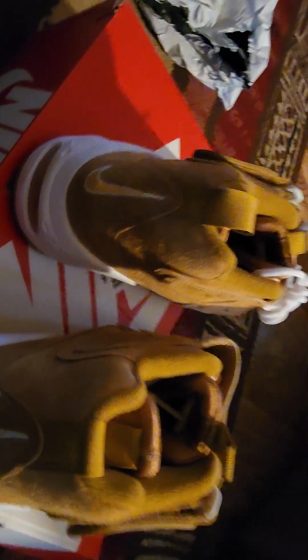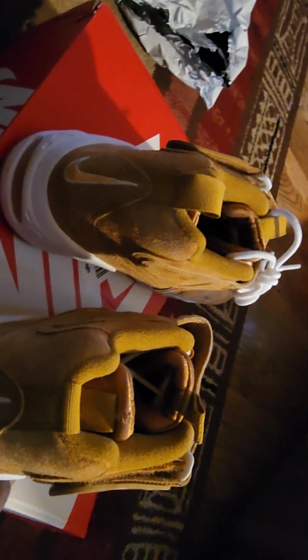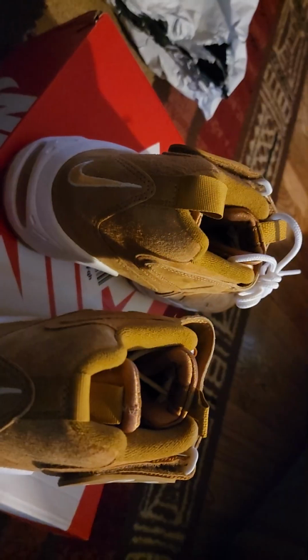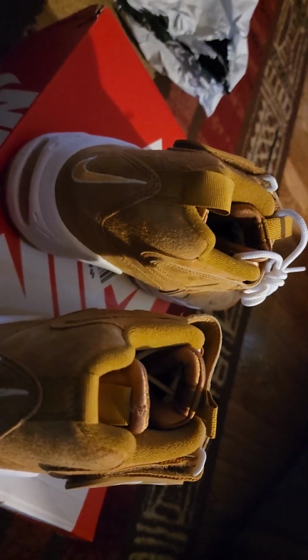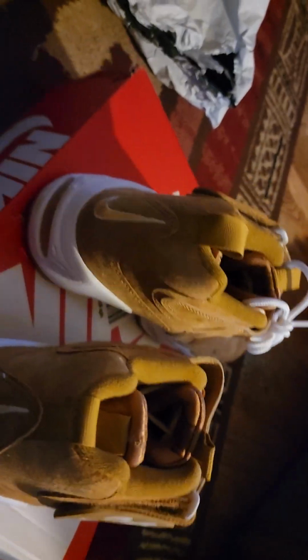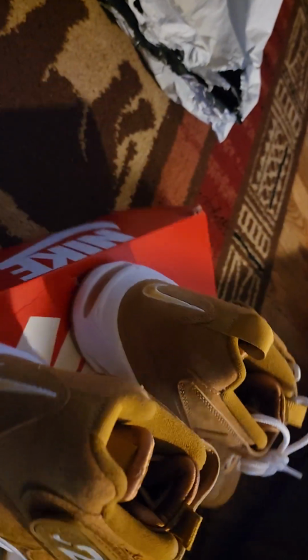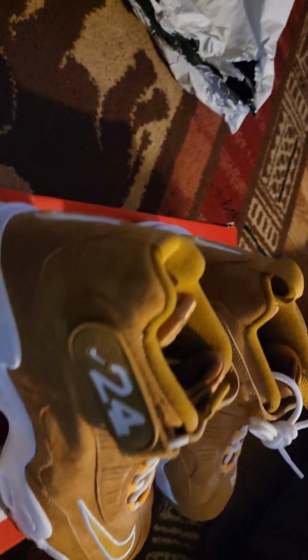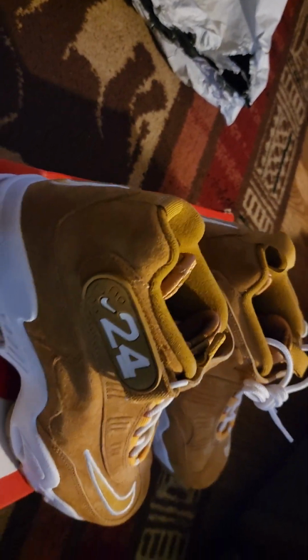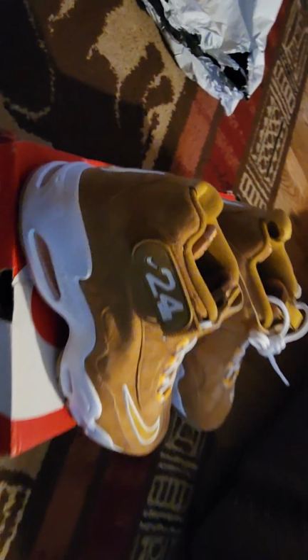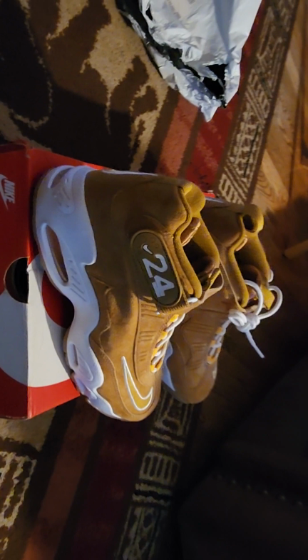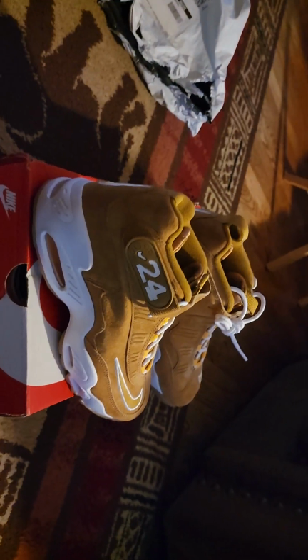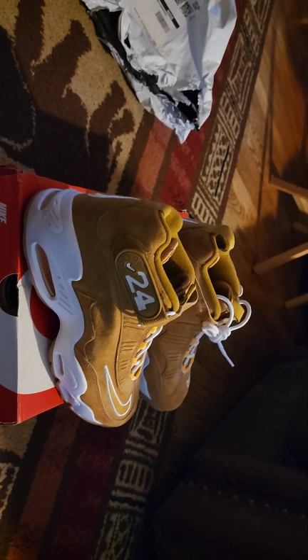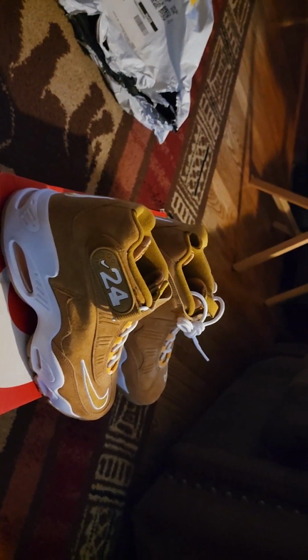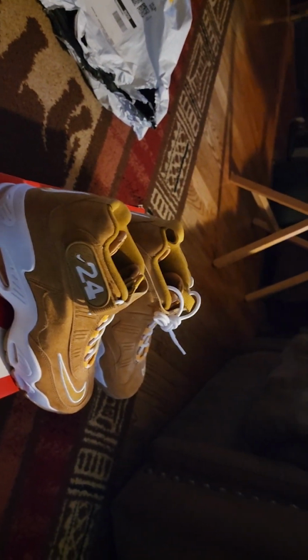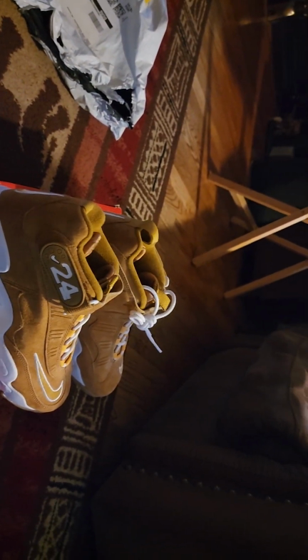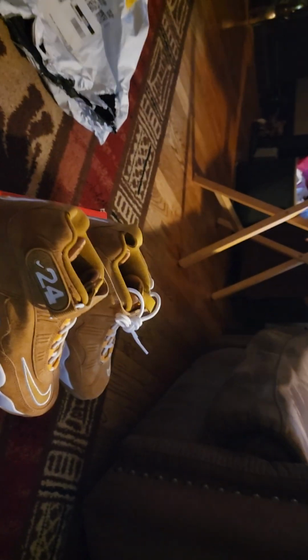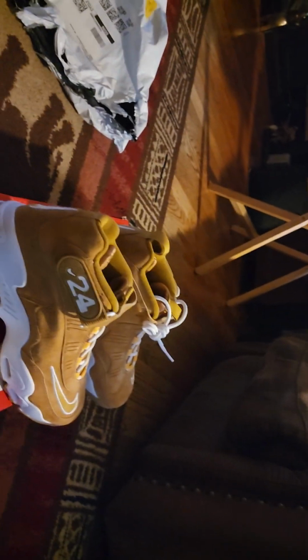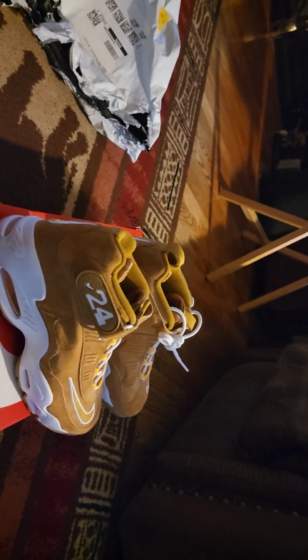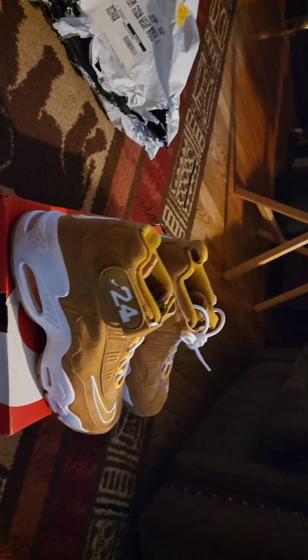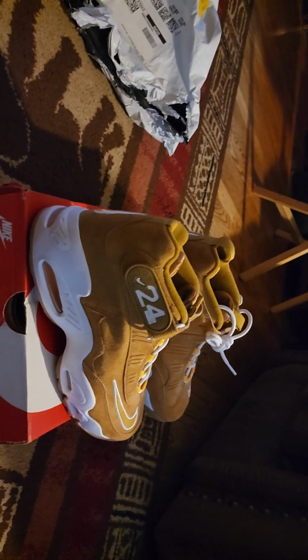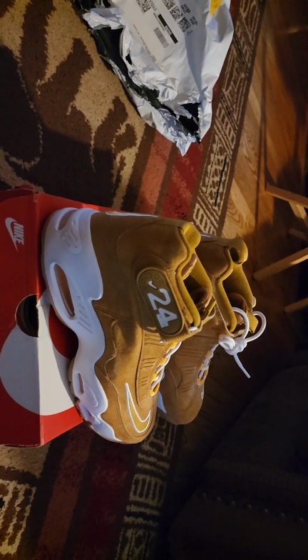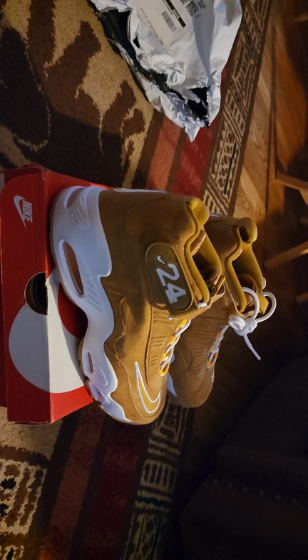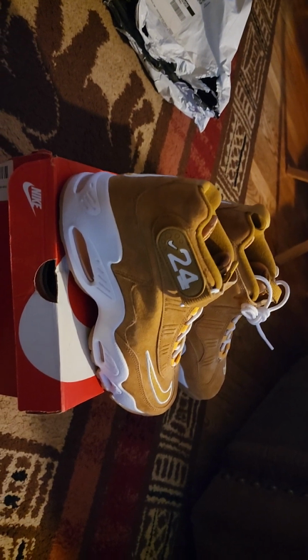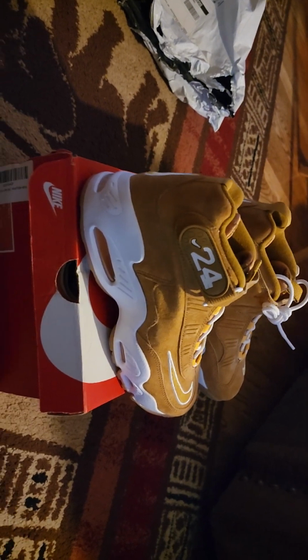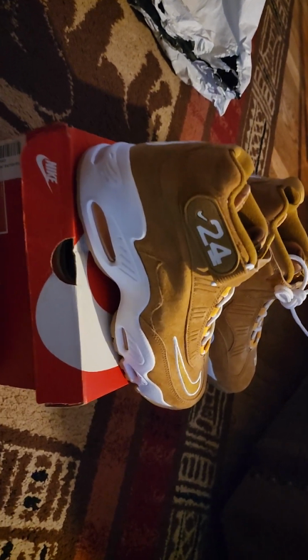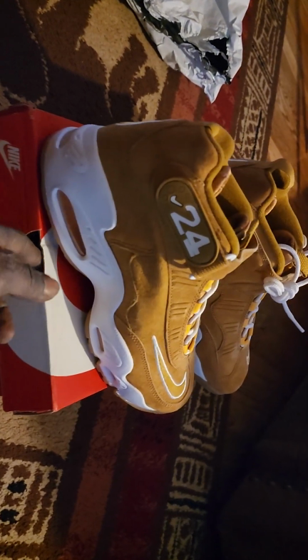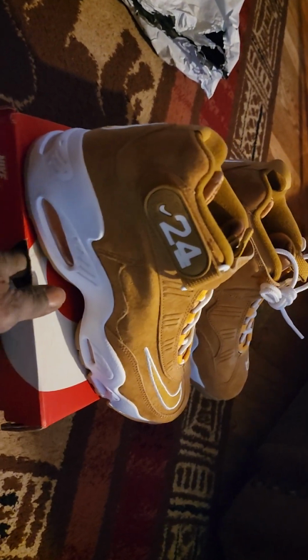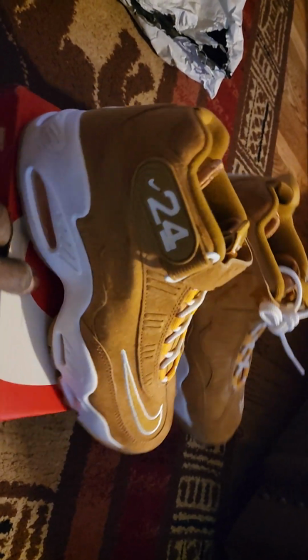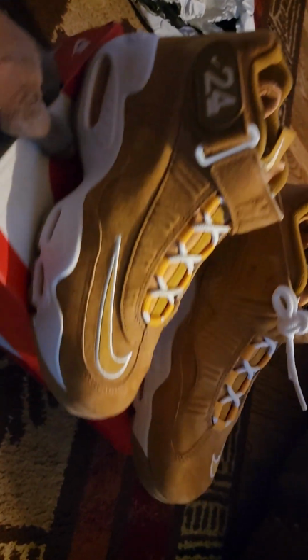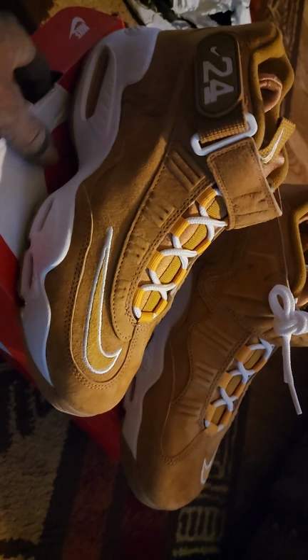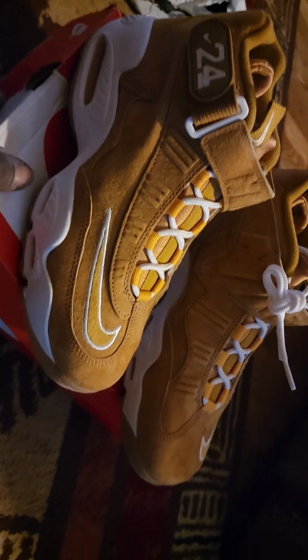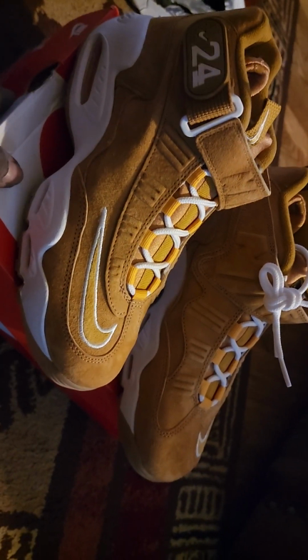Oh yeah, King Griffey, y'all. I just wanted a different type of shoe, because usually I get 95s. You know what I'm saying, usually I'm wearing 95s, 98s.